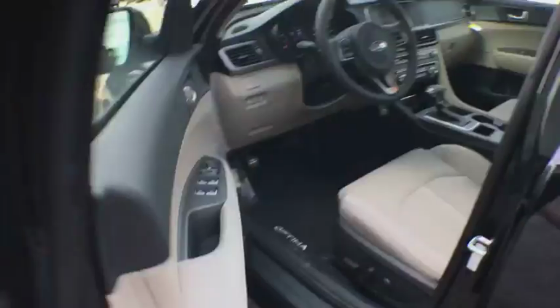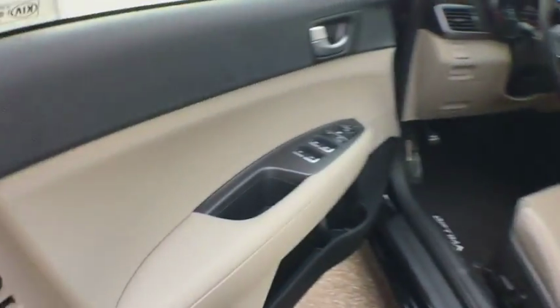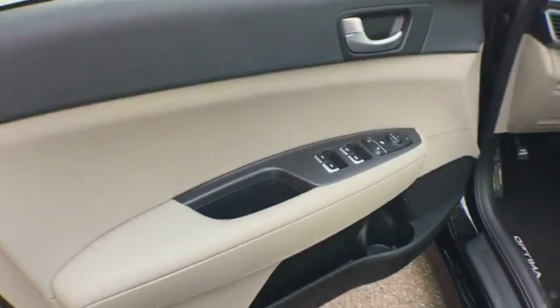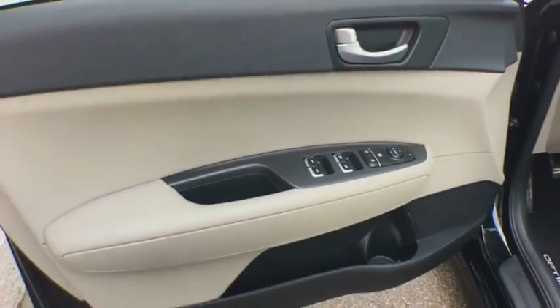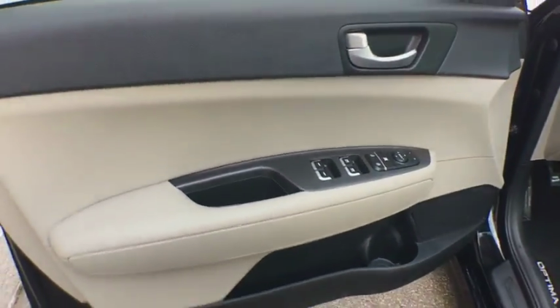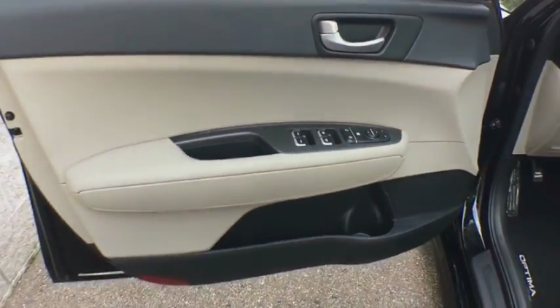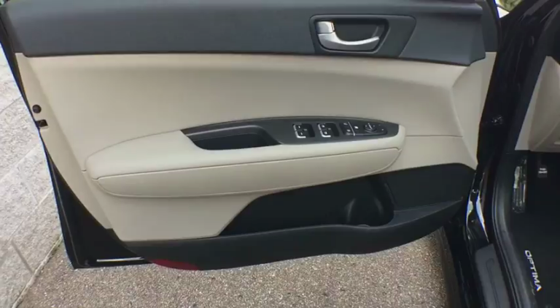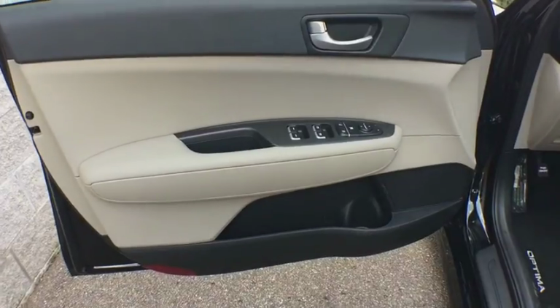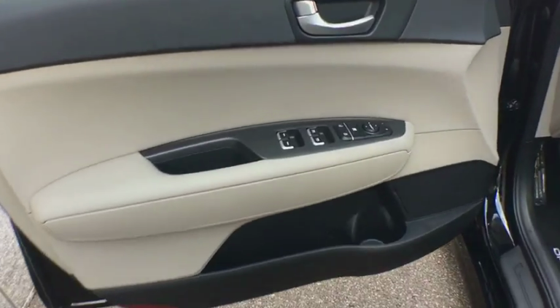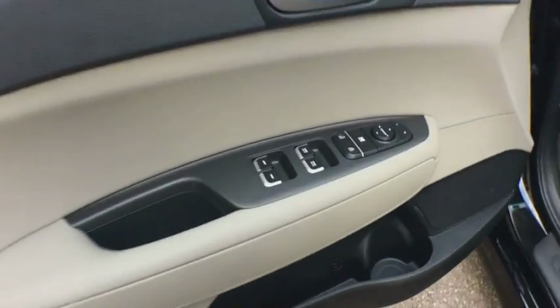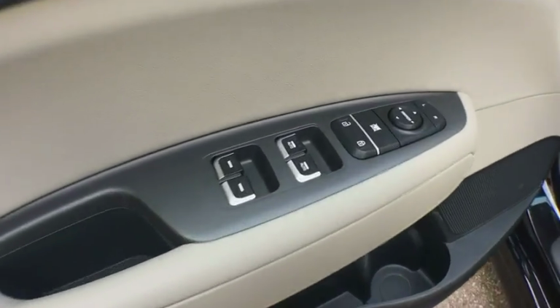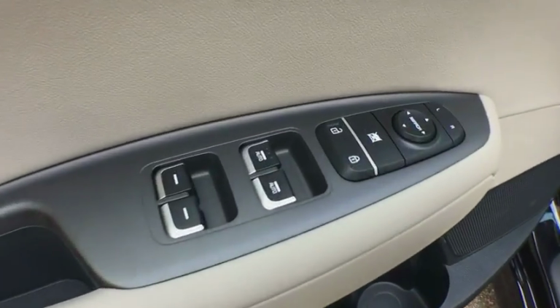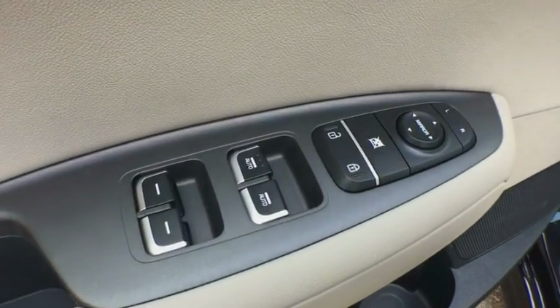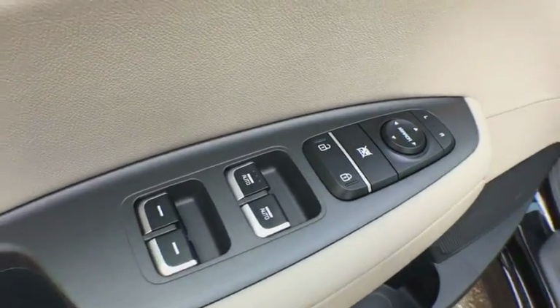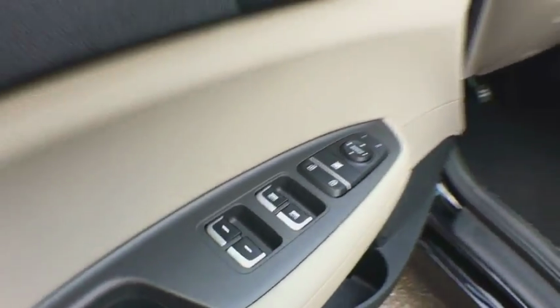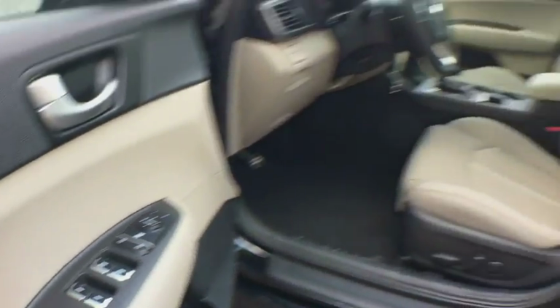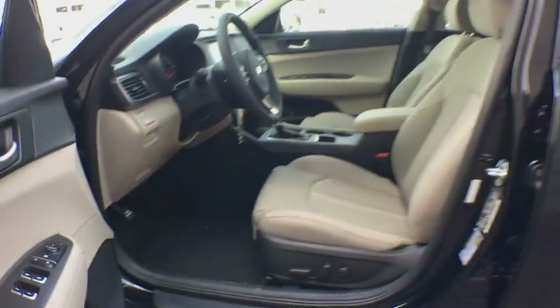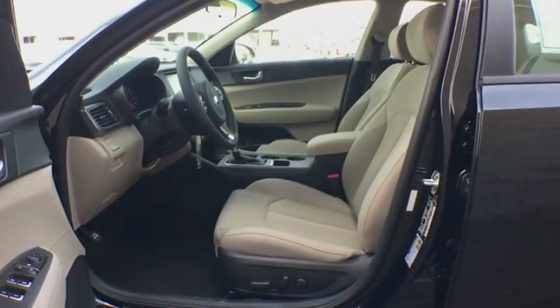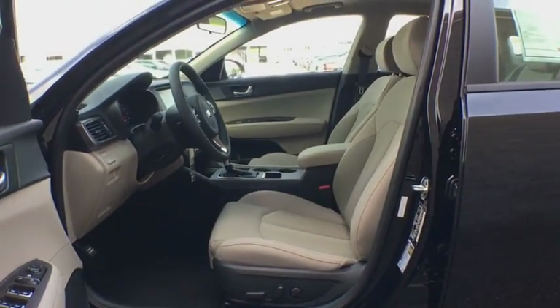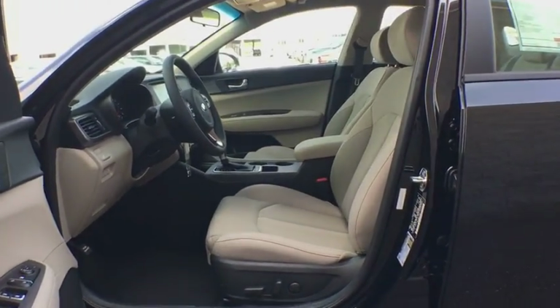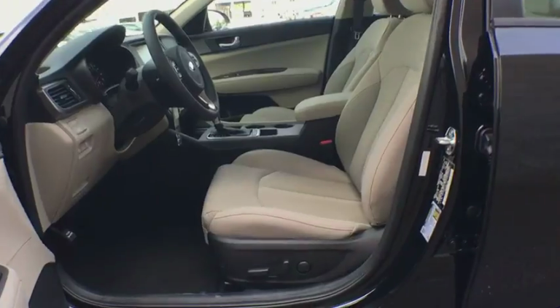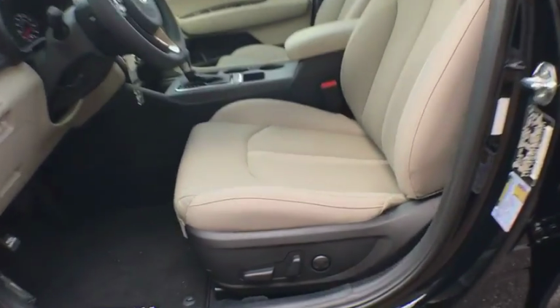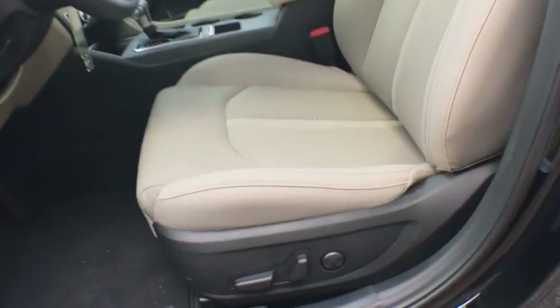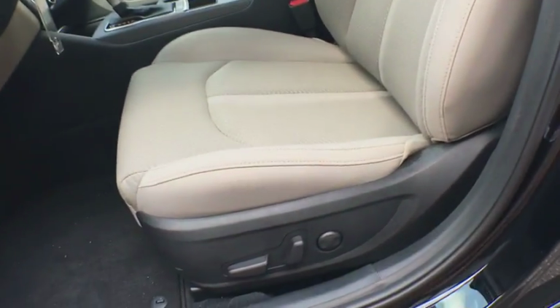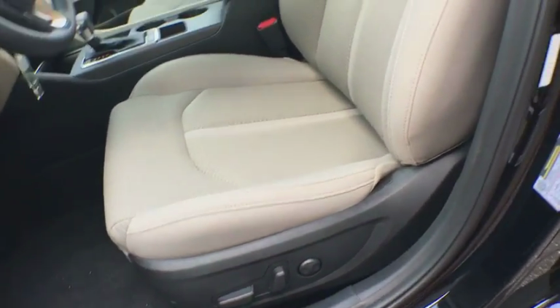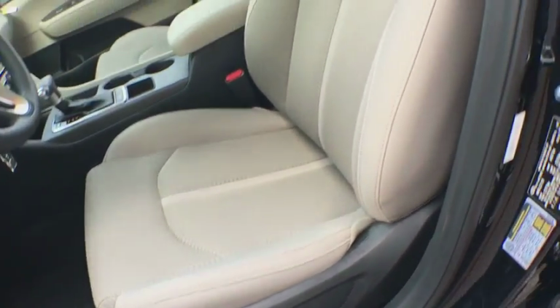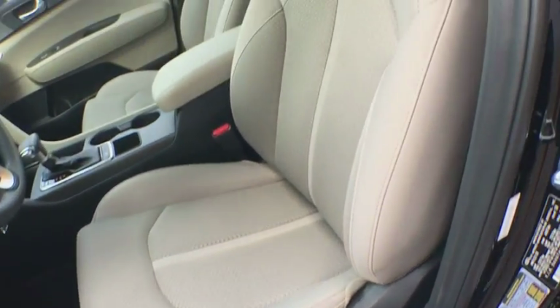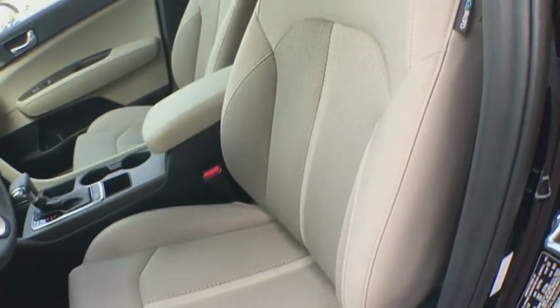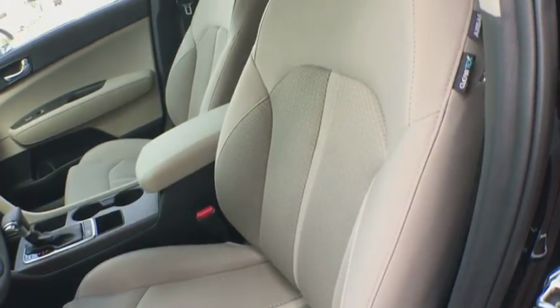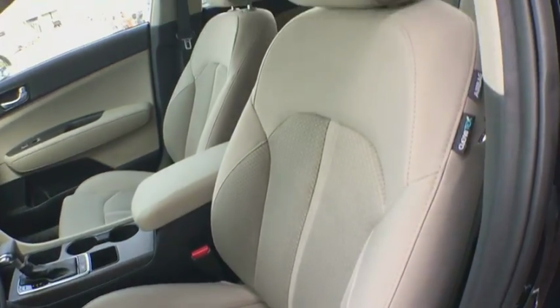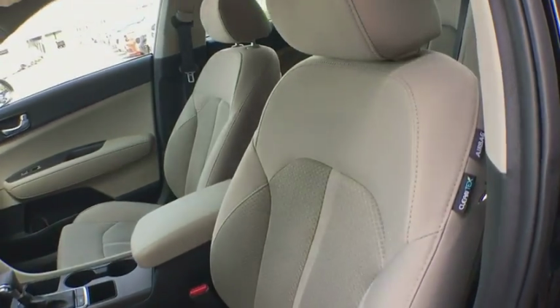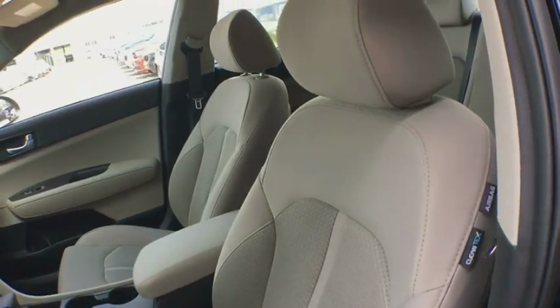Here are some of this vehicle's great options: traction control, dual airbags, power steering, alloy wheels, four-wheel disc brakes, power windows, rear window defroster, electronic stability control.